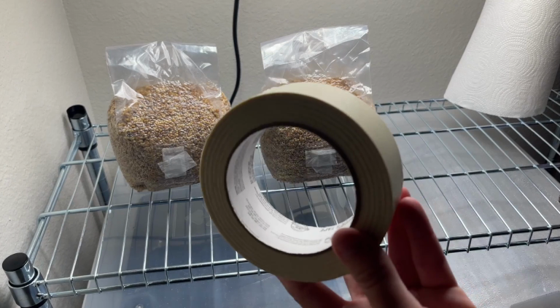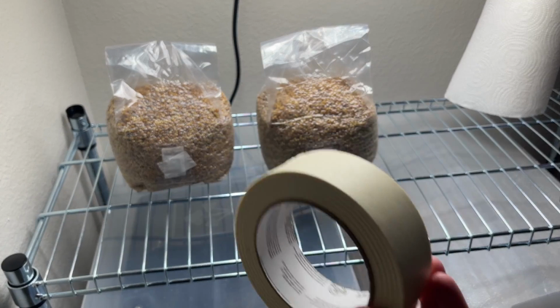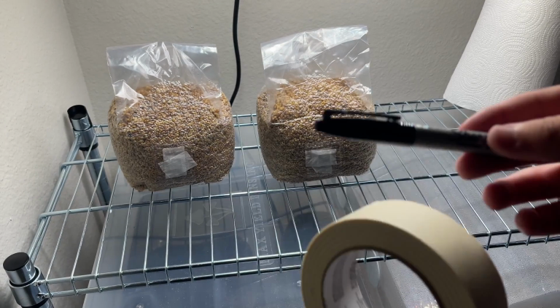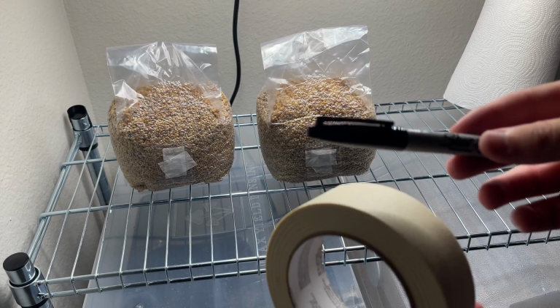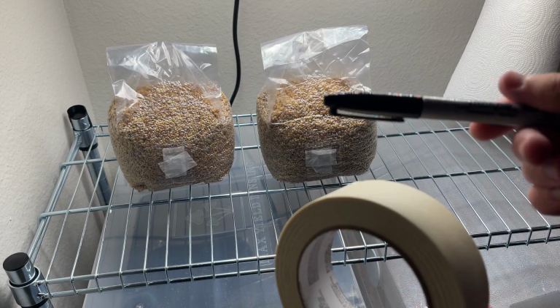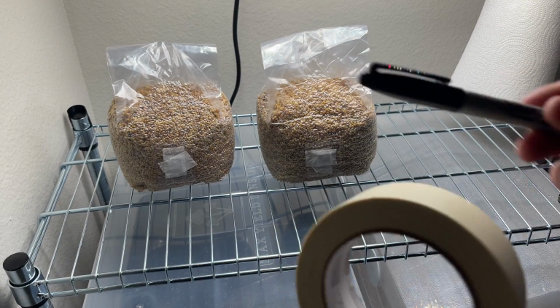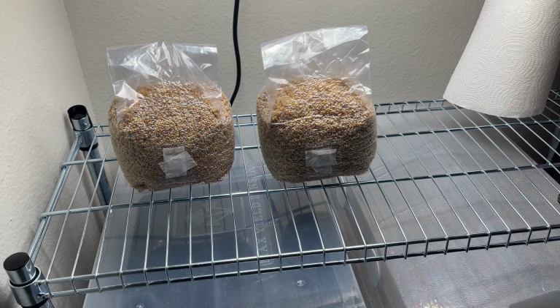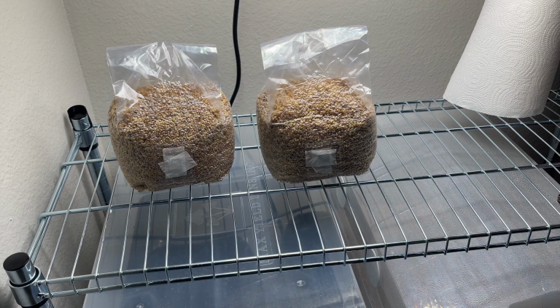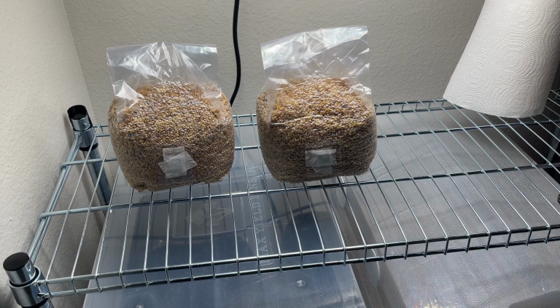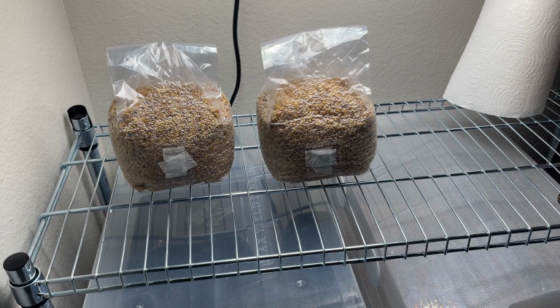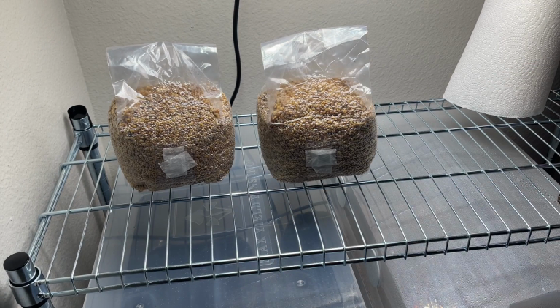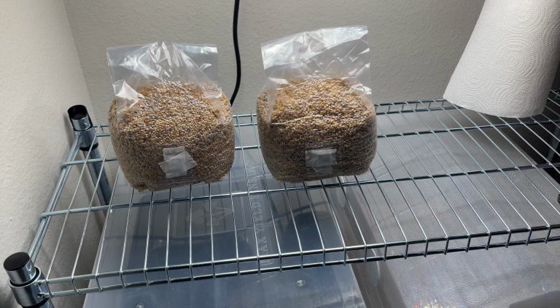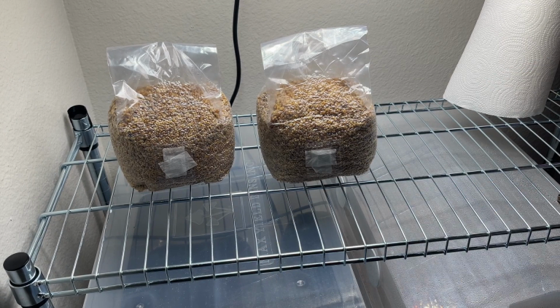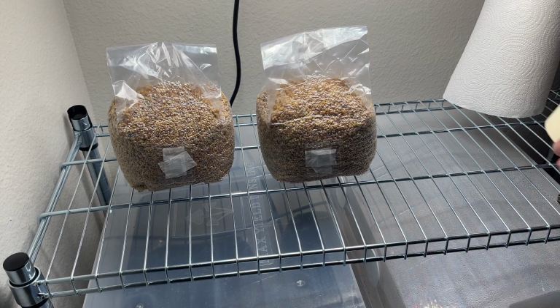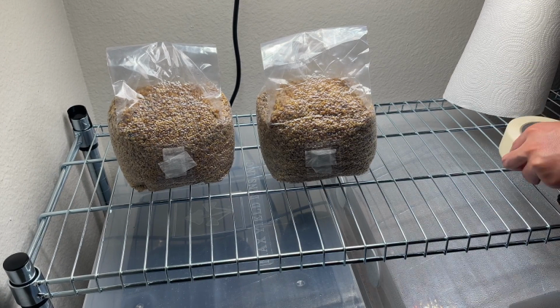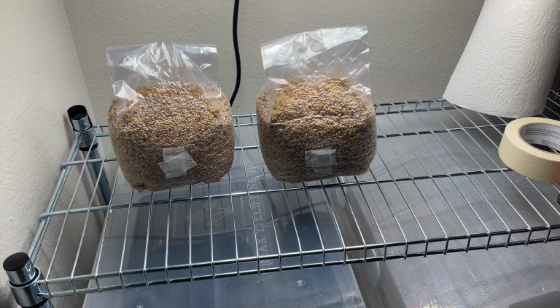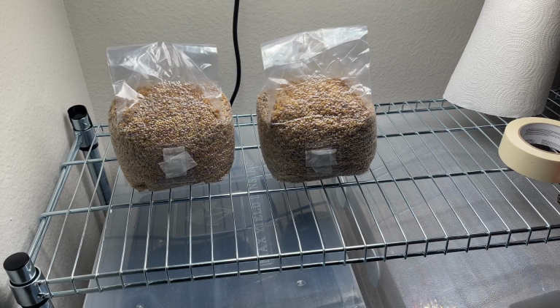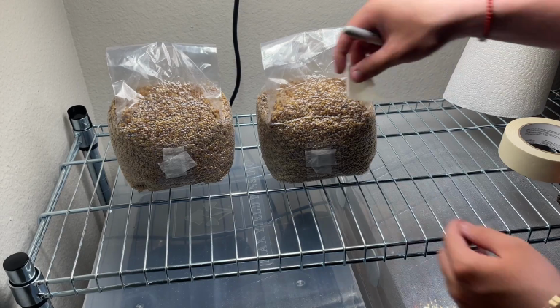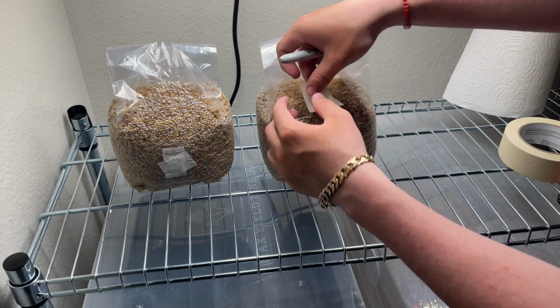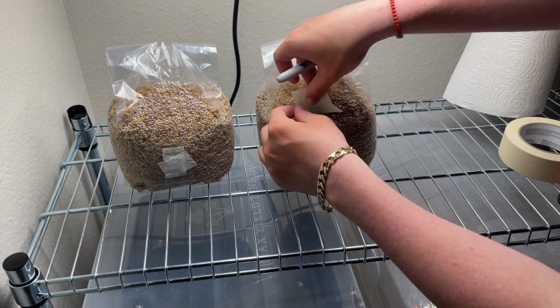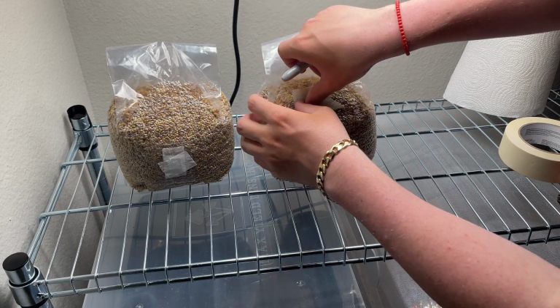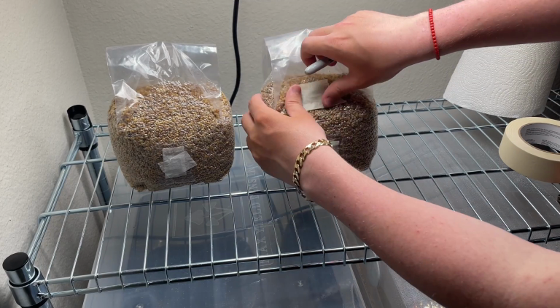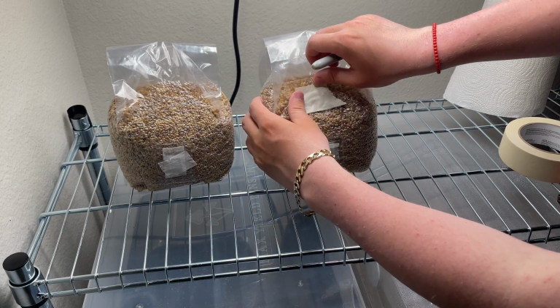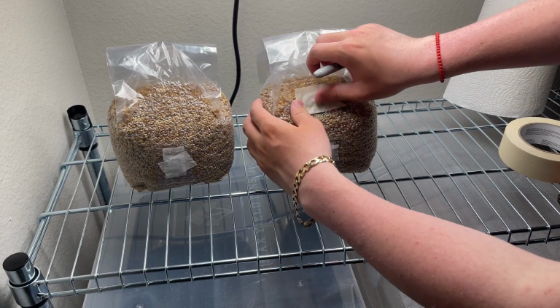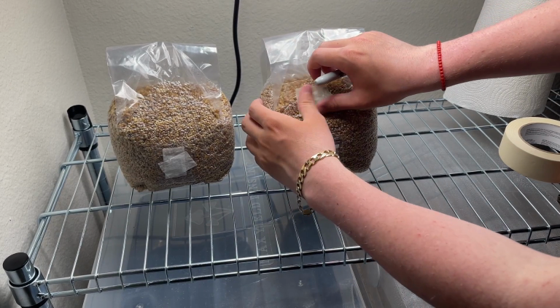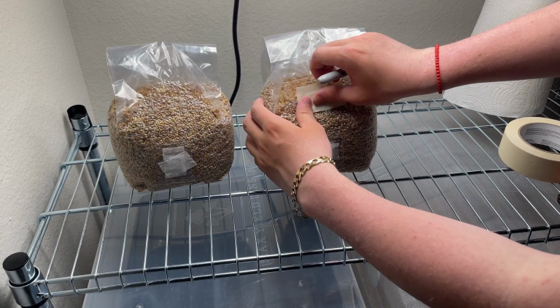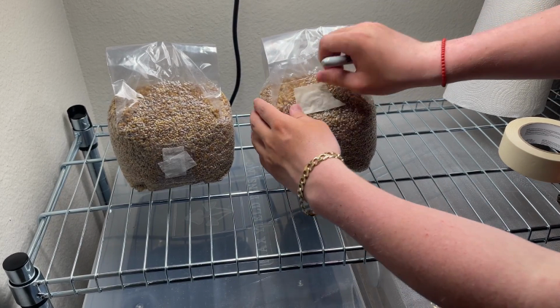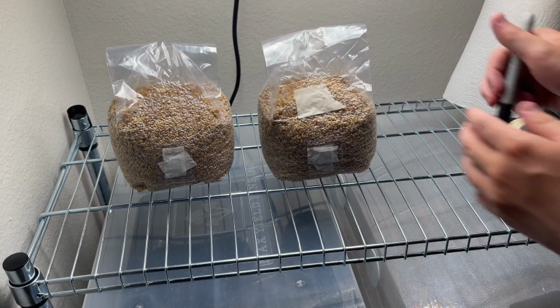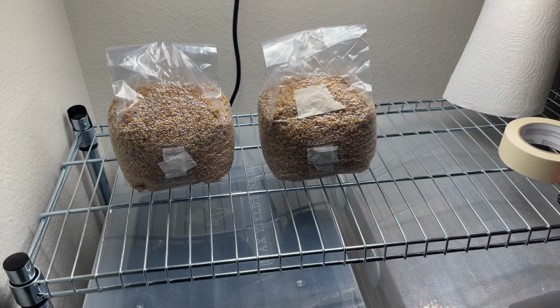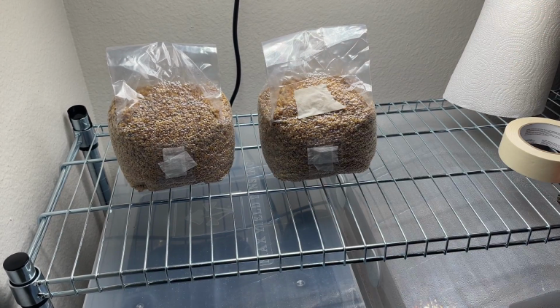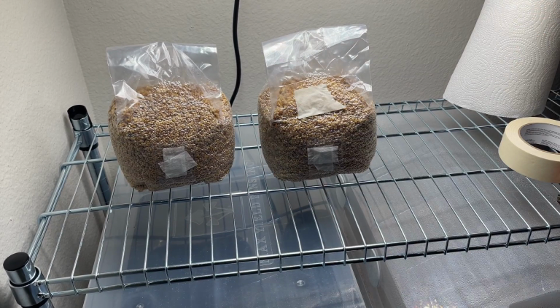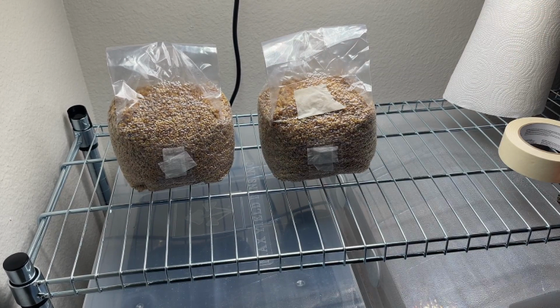Since we now have two almost identical bags — one with 4 cc's of liquid culture and one with 8 — I'm going to want to make sure to mark them so I know which one is which in the future.